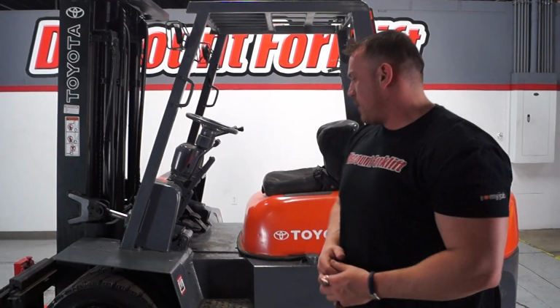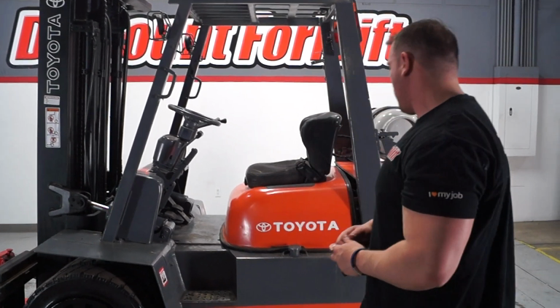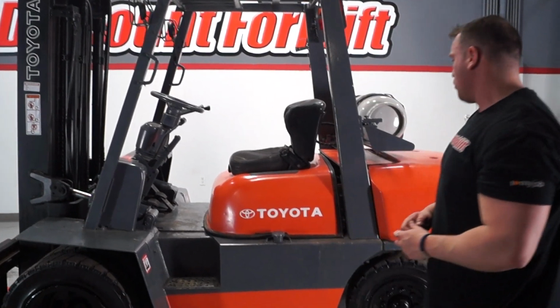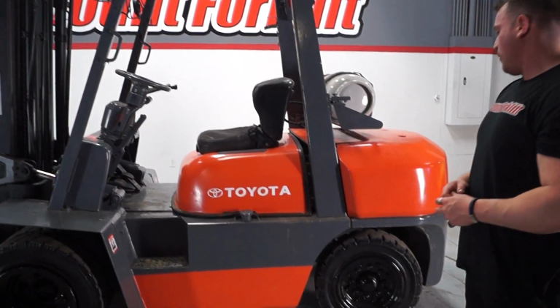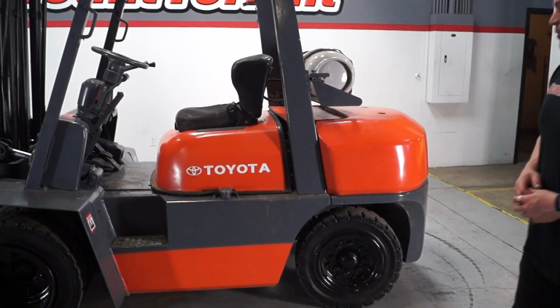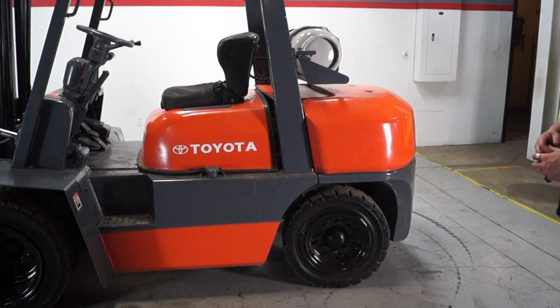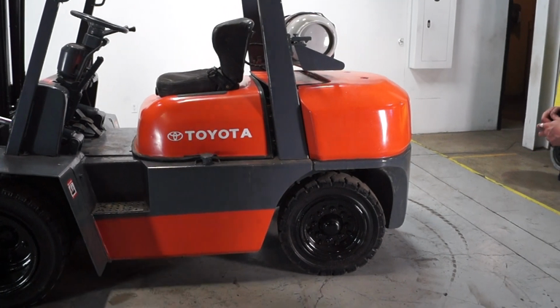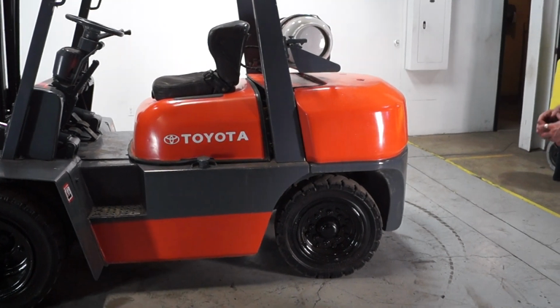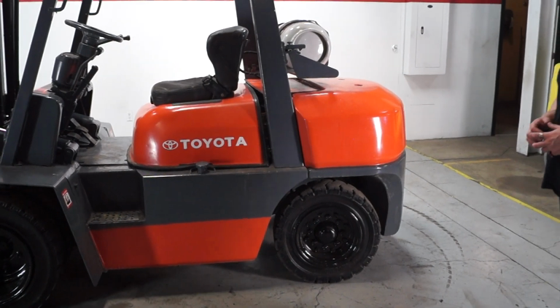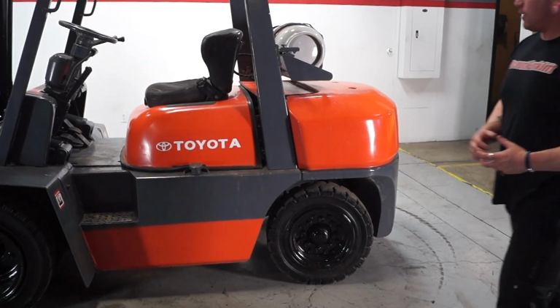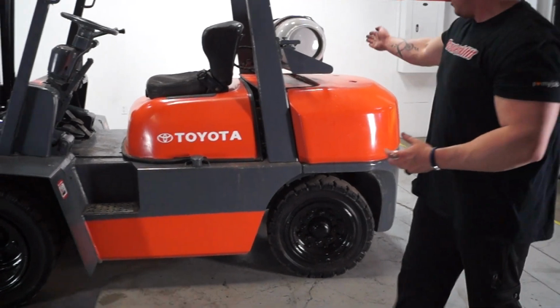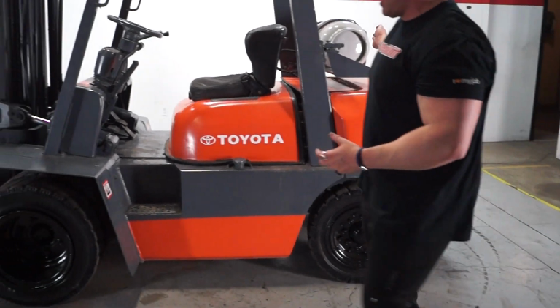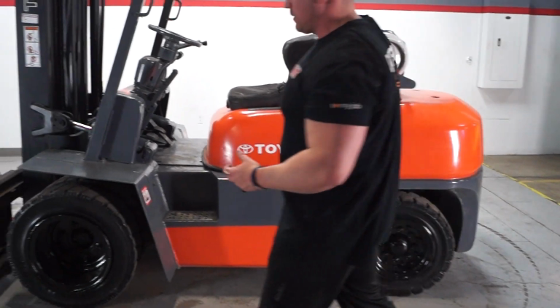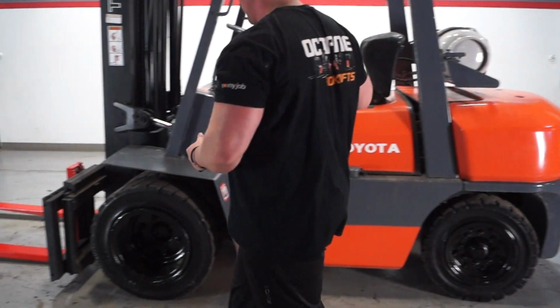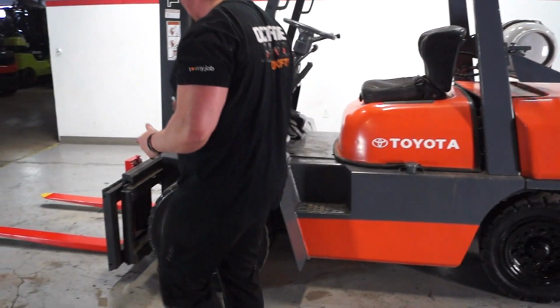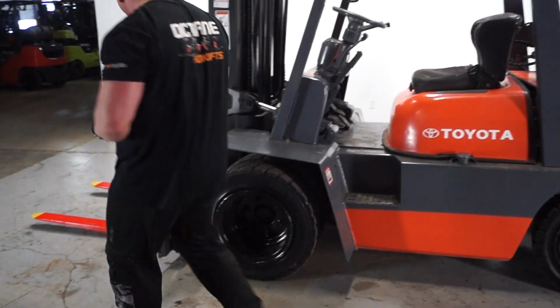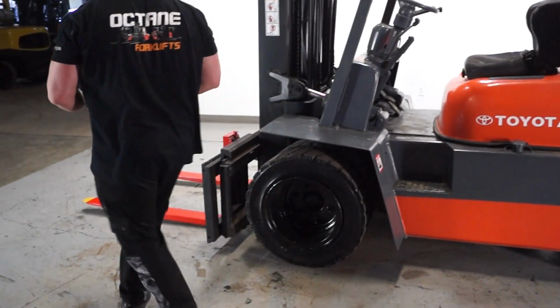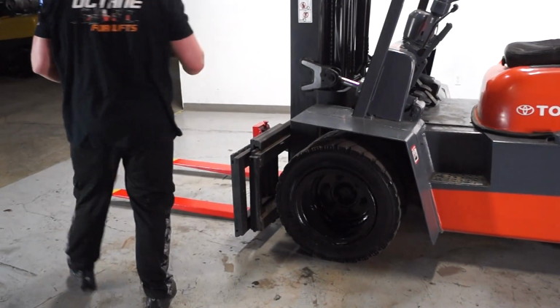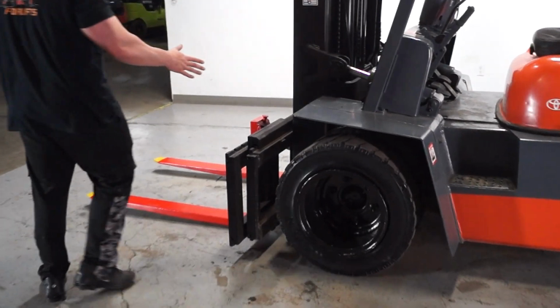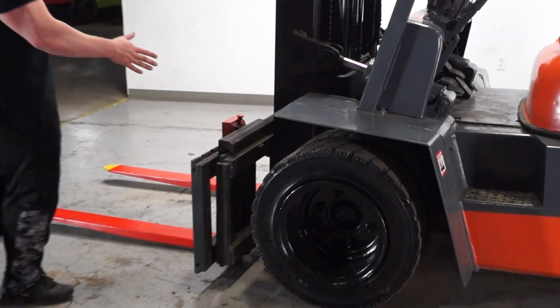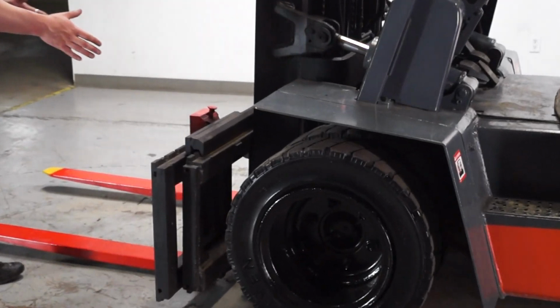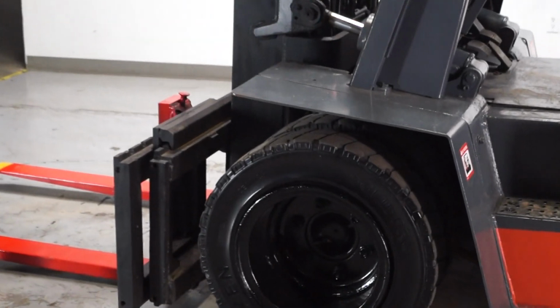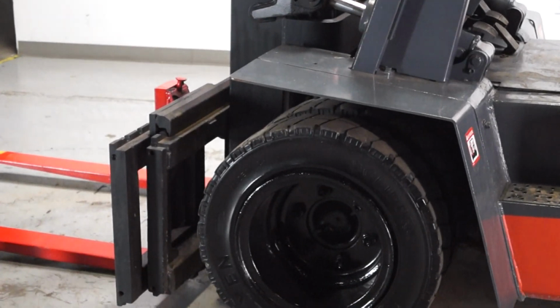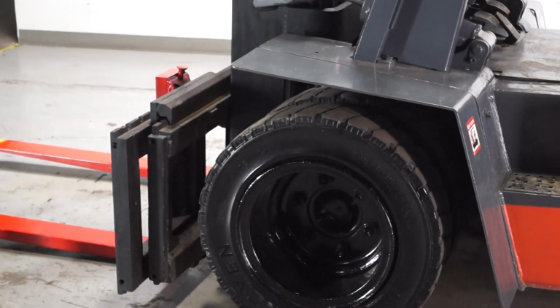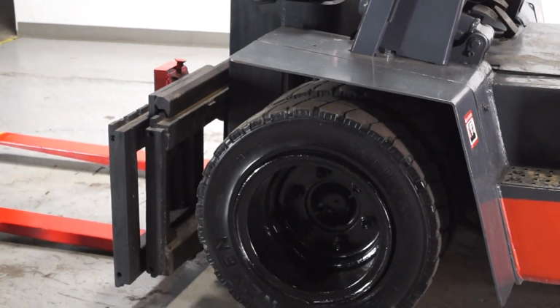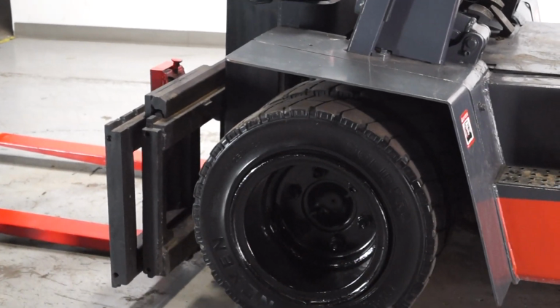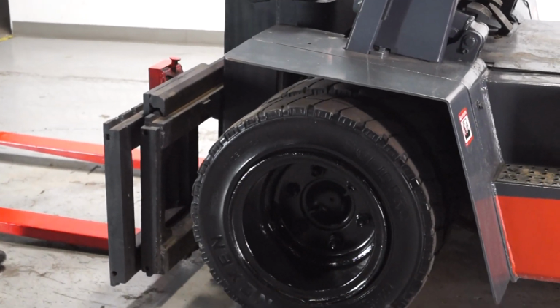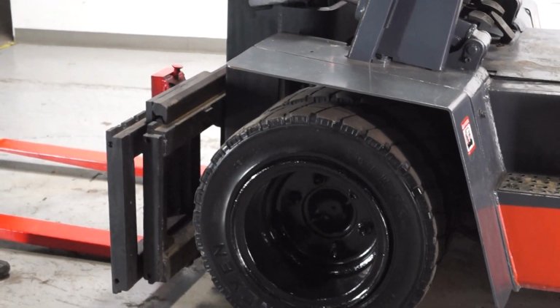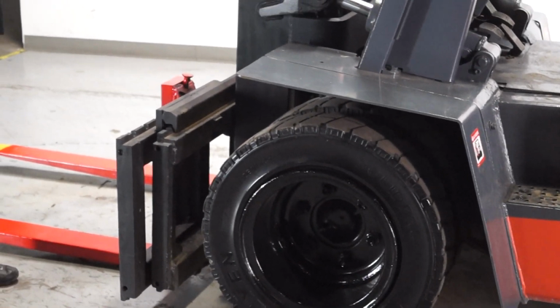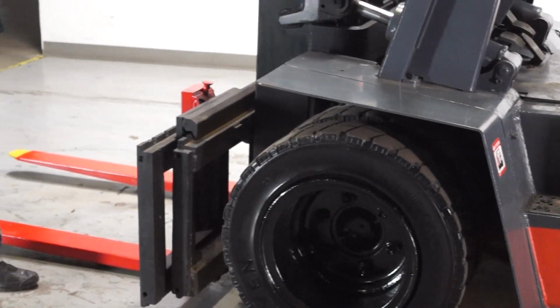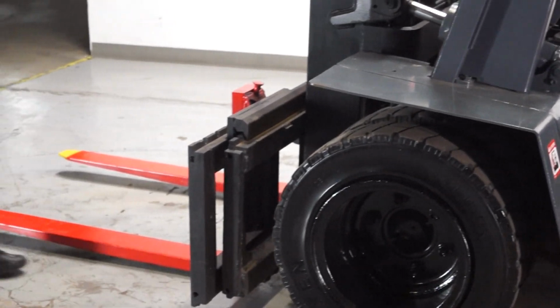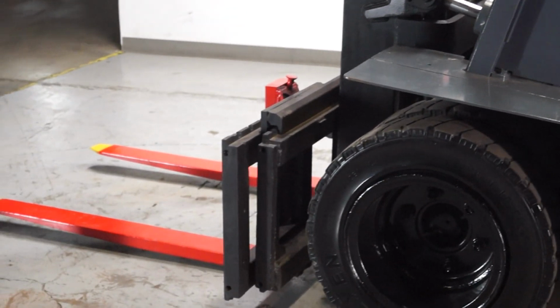Right behind me is your Toyota pneumatic forklift. As you can see, it's an LP model because of the paint on the back. You have a dual drive system up here, which means you have four tires up front, making it easier for traction, especially for getting up heavier loads.